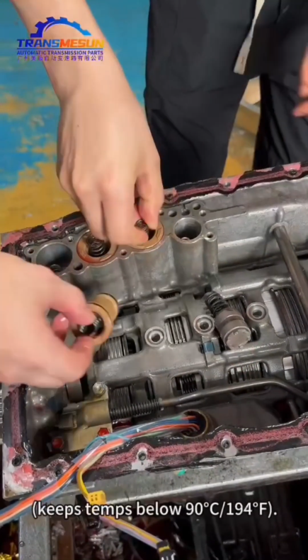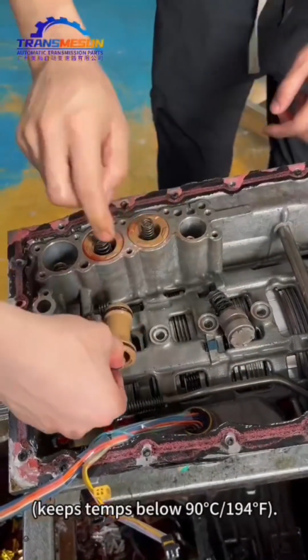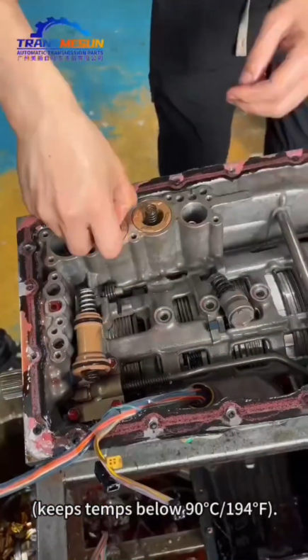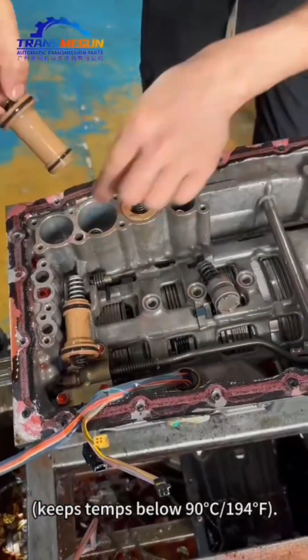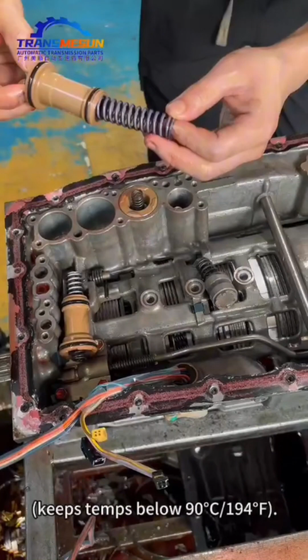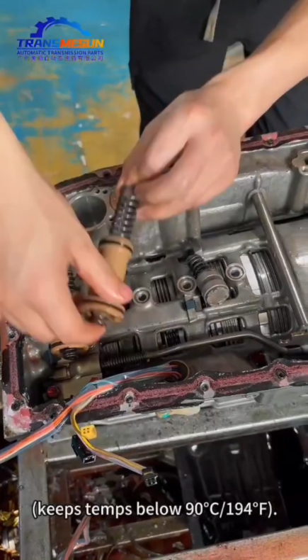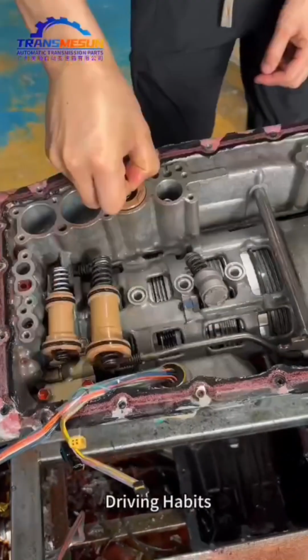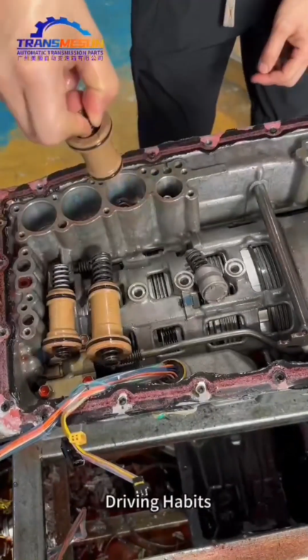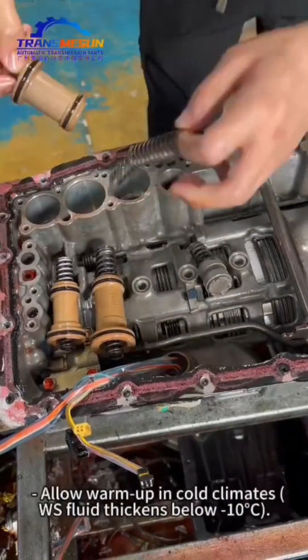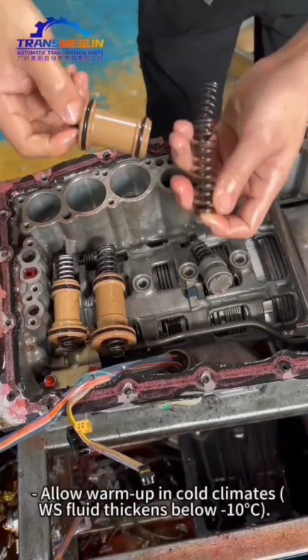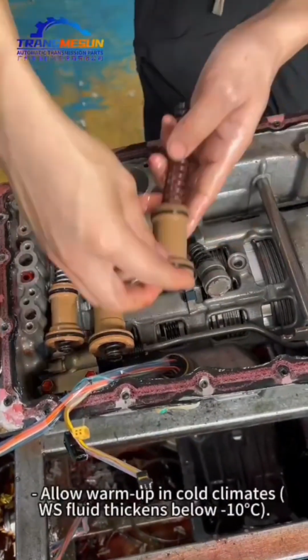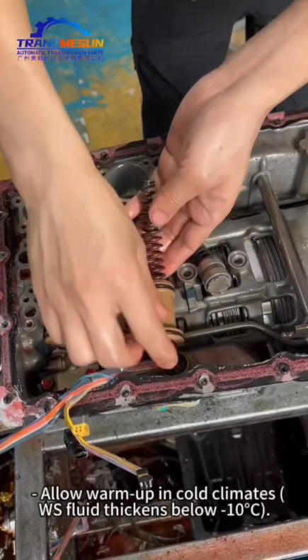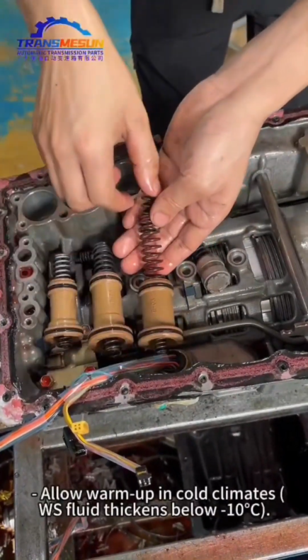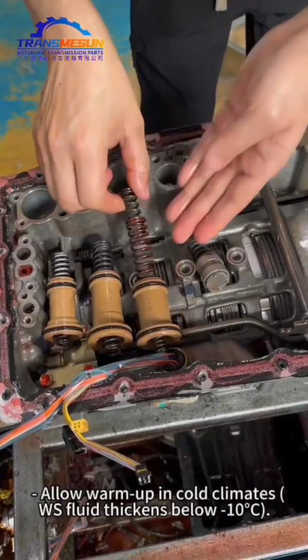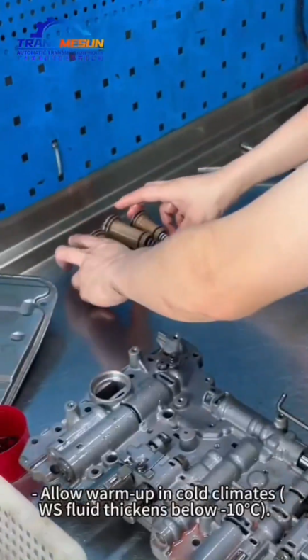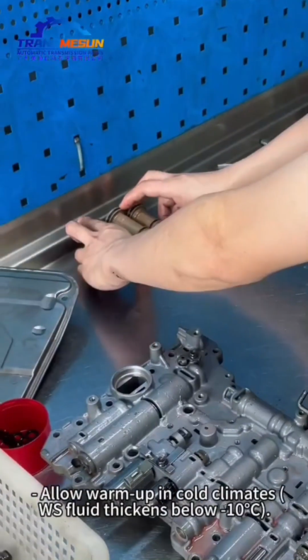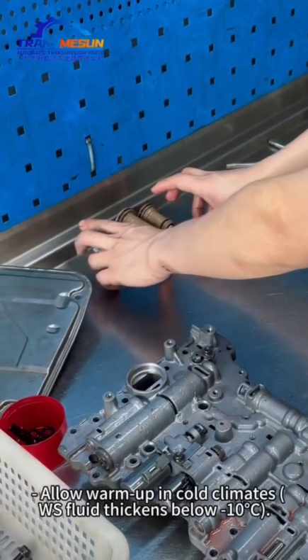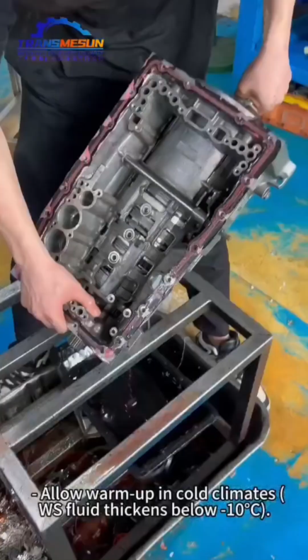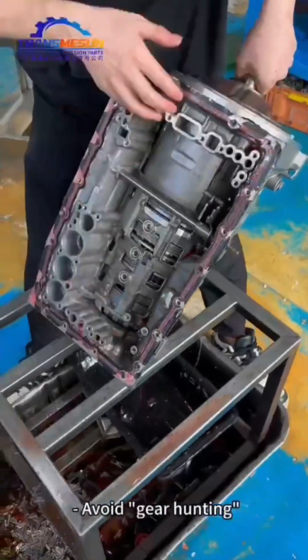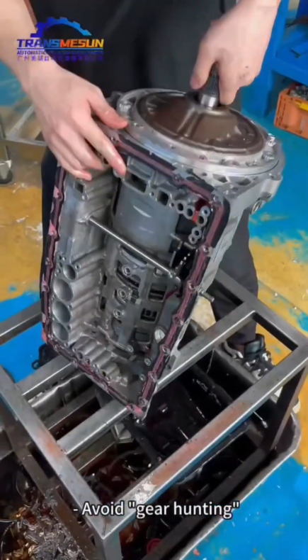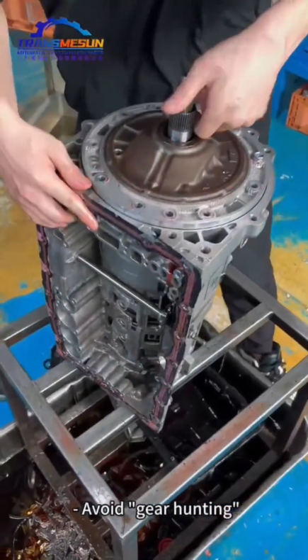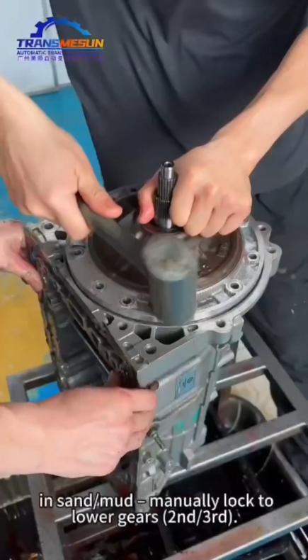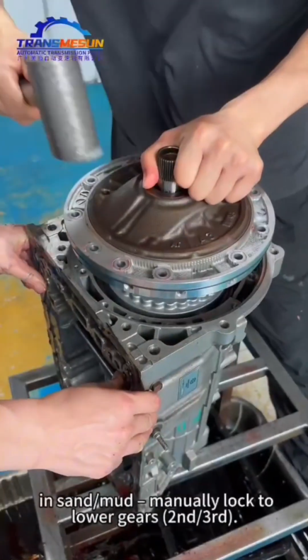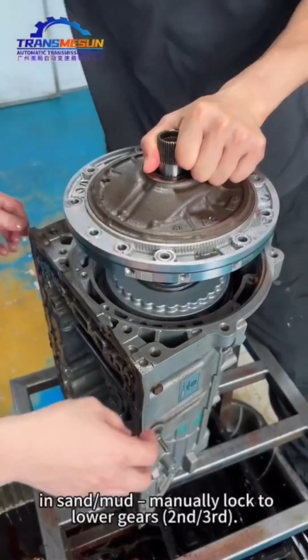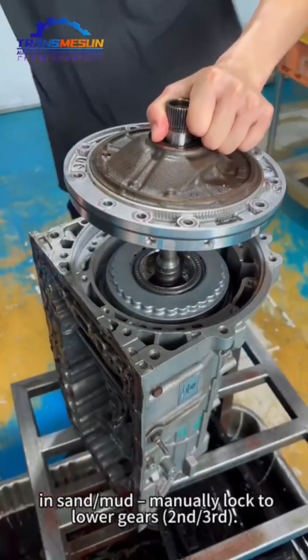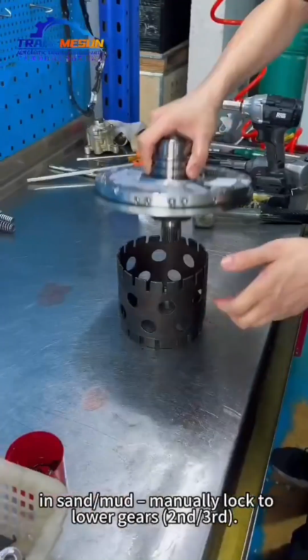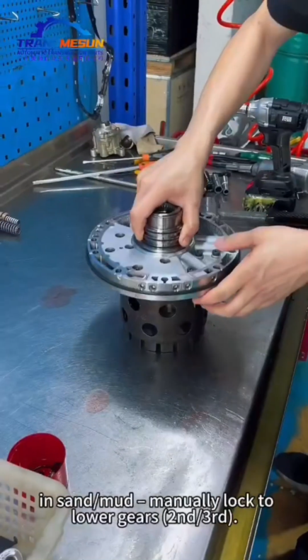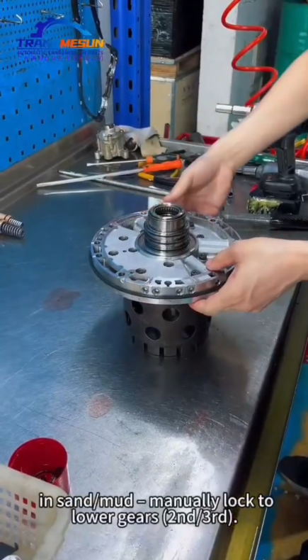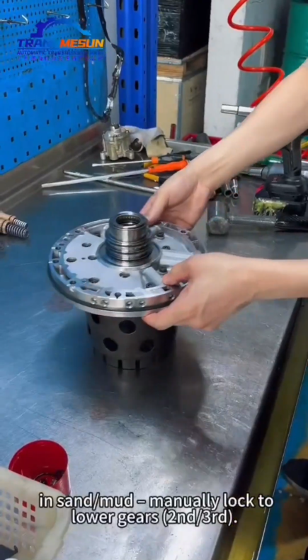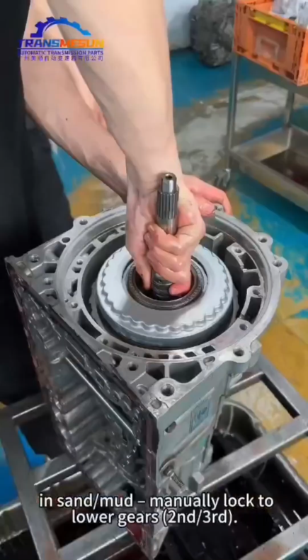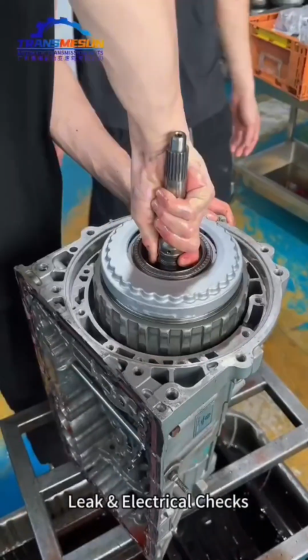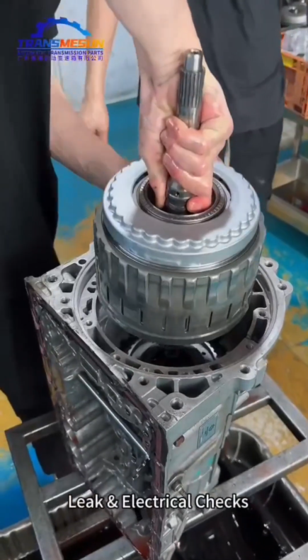Keep transmission temperature below 90°C (194°F). Driving Habits: Allow warm-up in cold climates, as WS fluid thickens below minus 10°C. Avoid gear hunting, and in mud manually lock to lower gears — second or third.